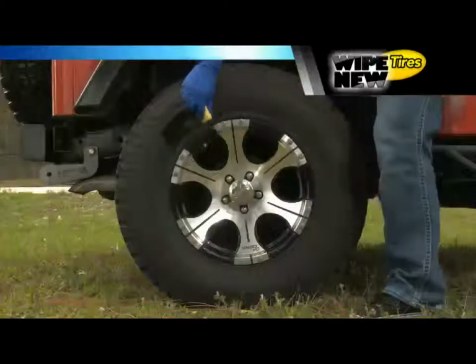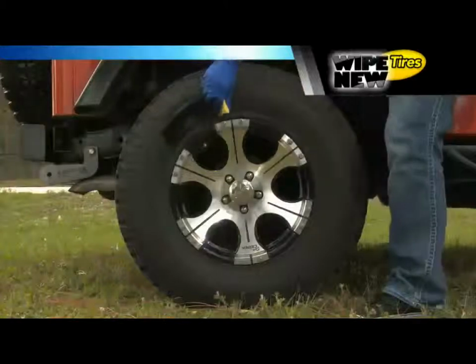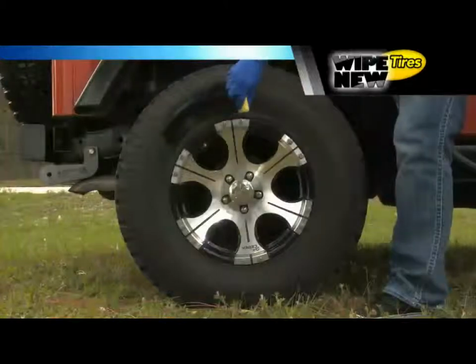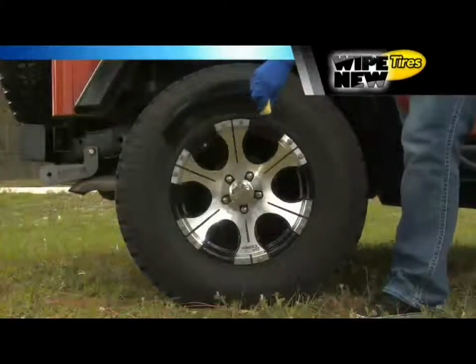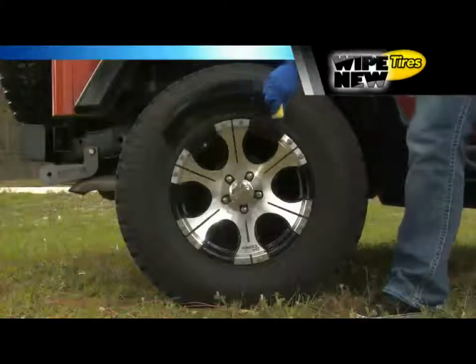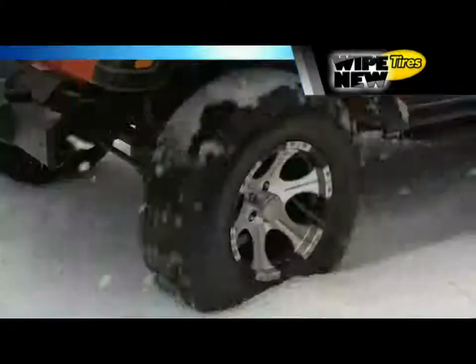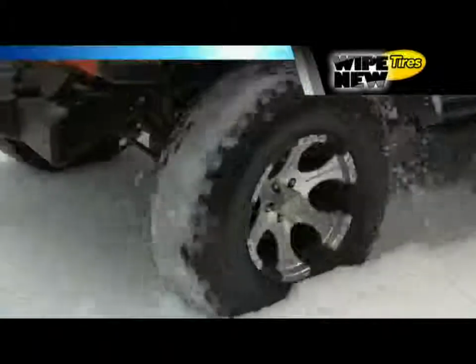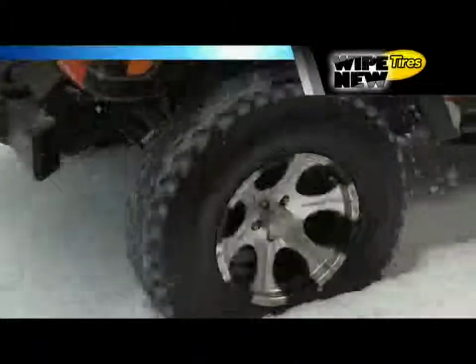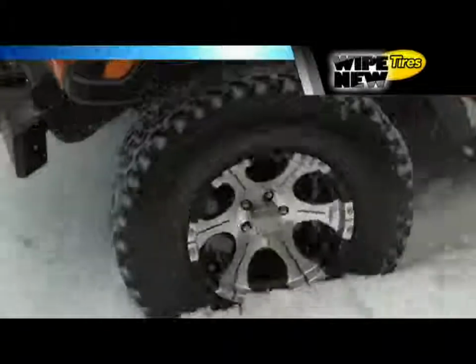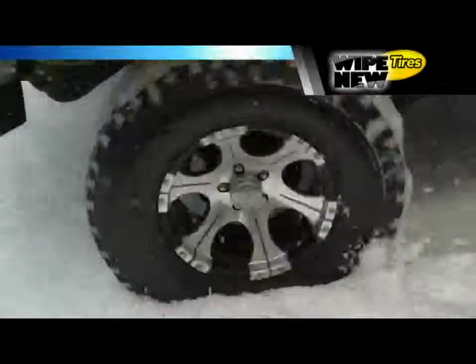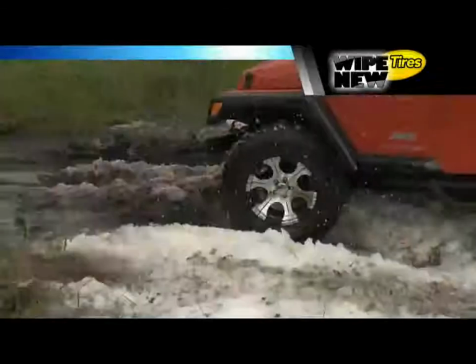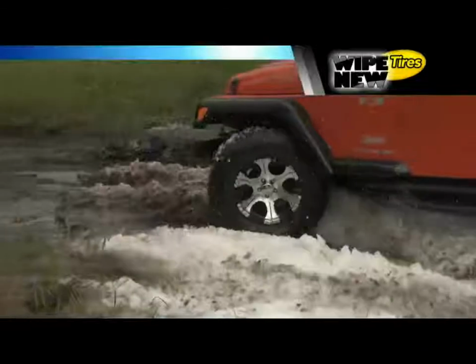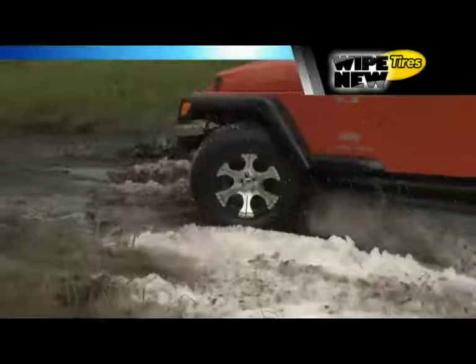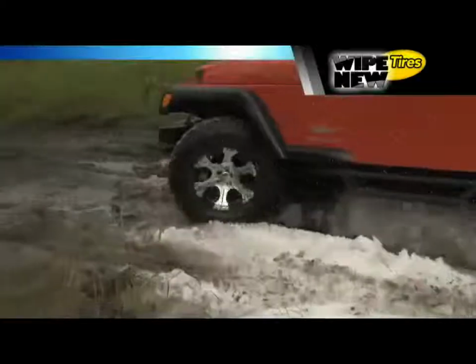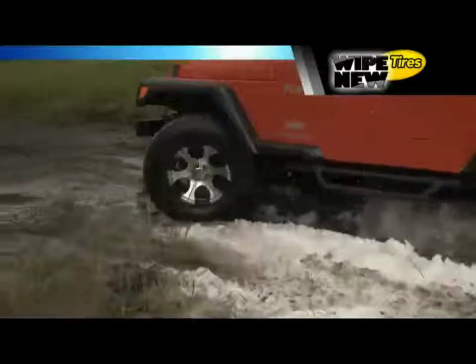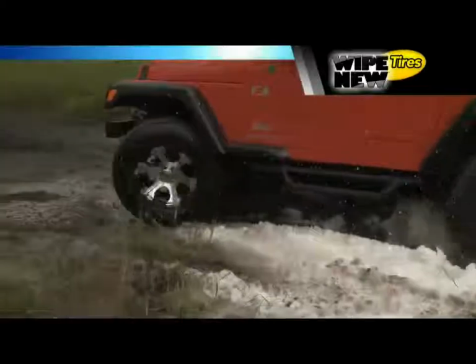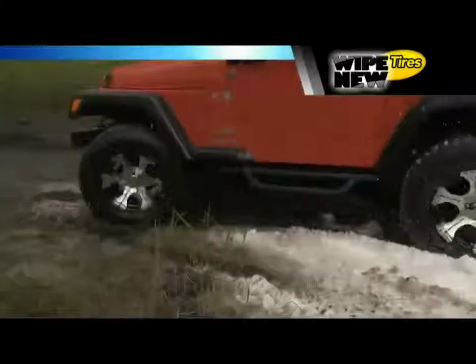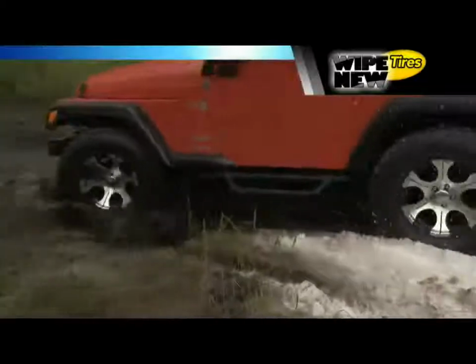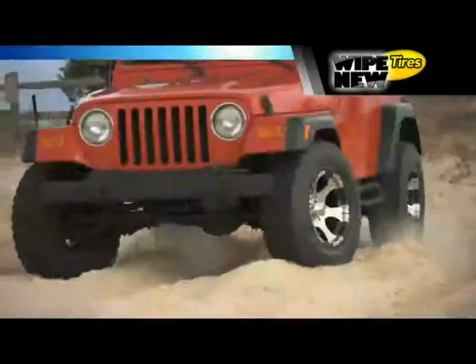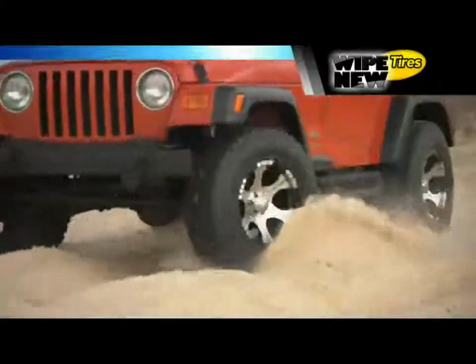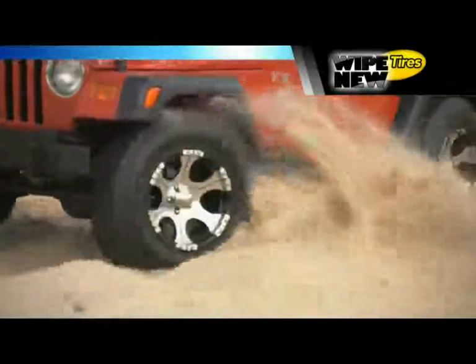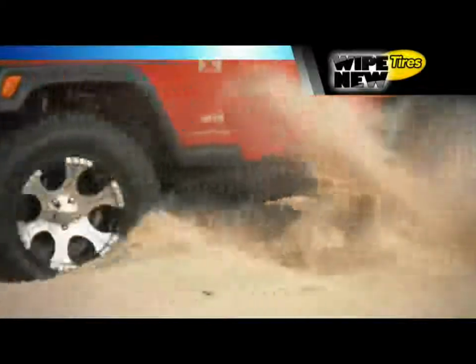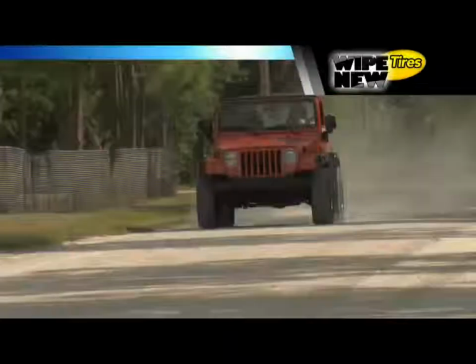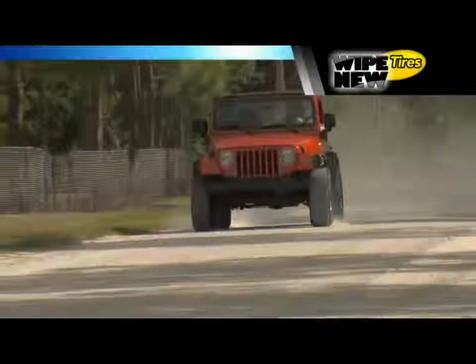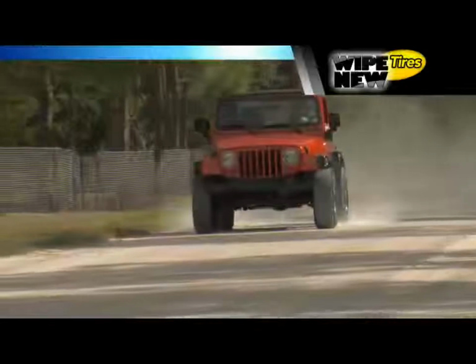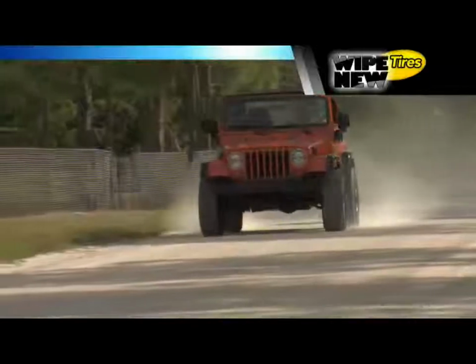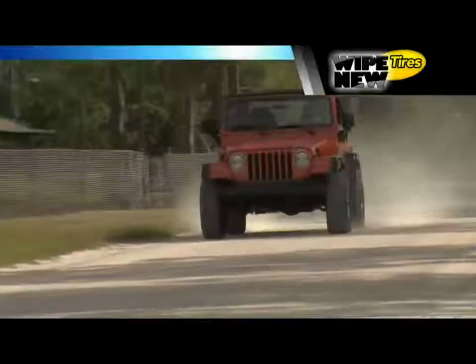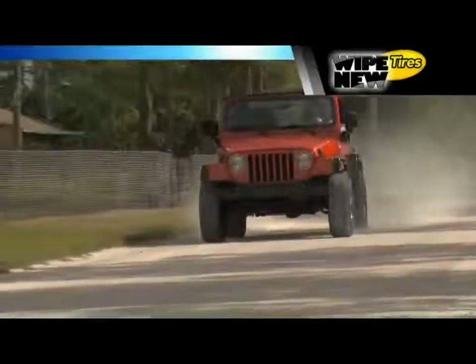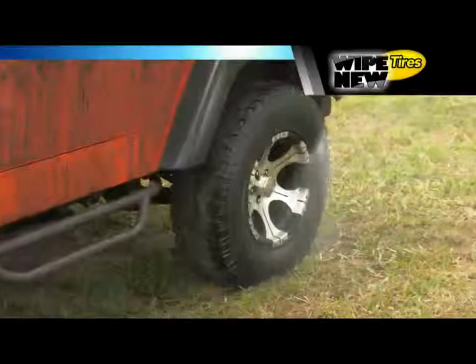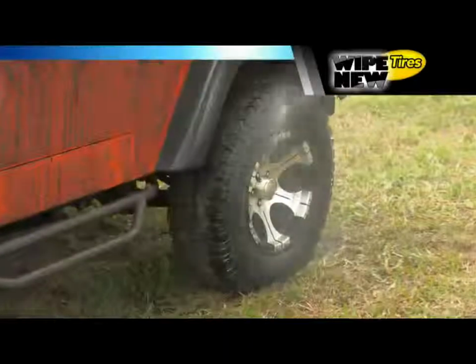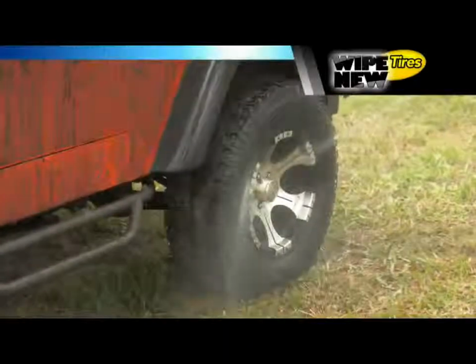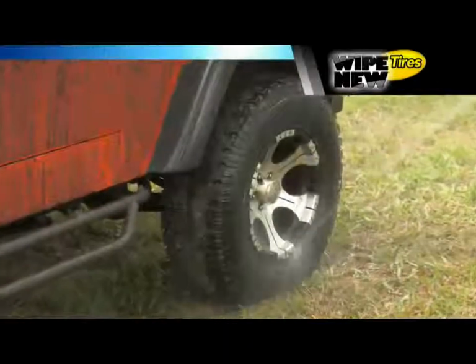Just apply Wipe New Tire and let it dry. Your tire's shiny new finish will be protected from snow, slush and road salts, from mud and muck, and from heat and sand, along with all the normal dust and road grime. And the shine won't wash away.